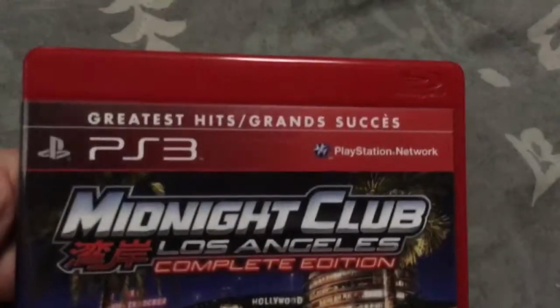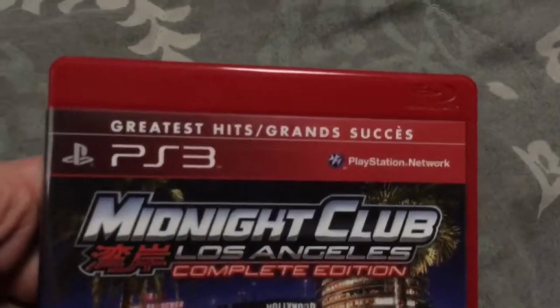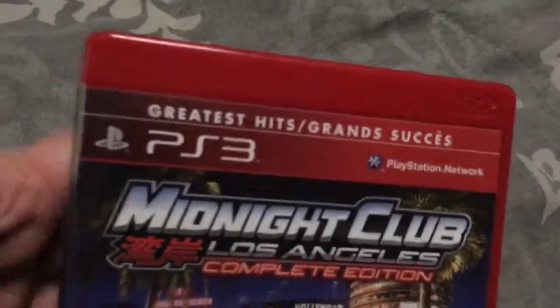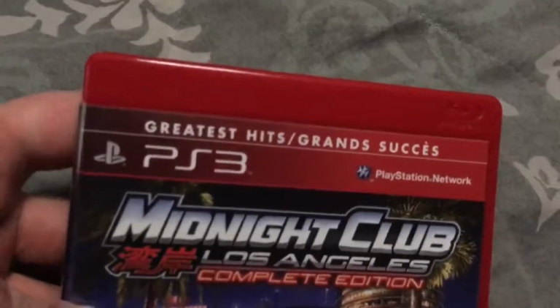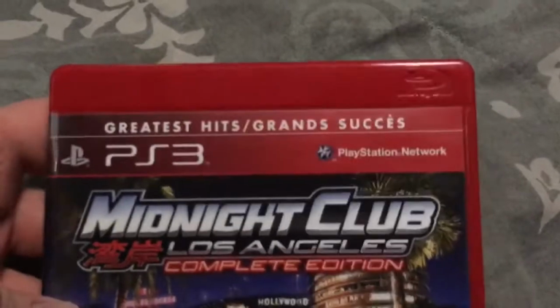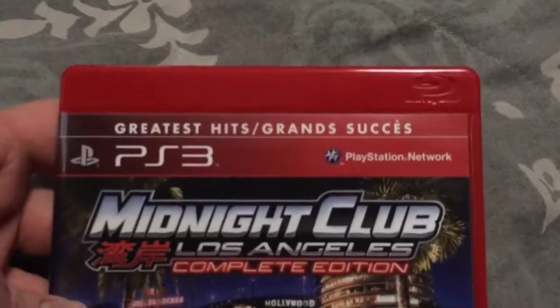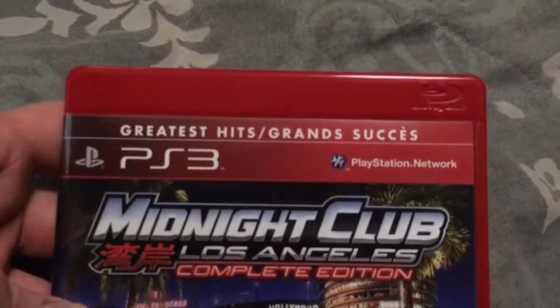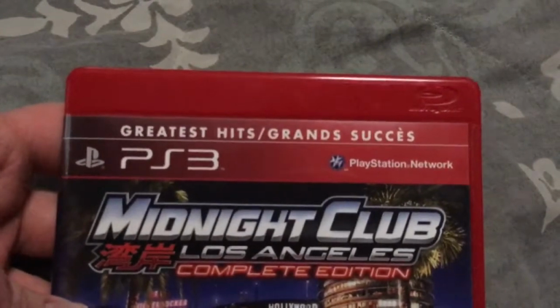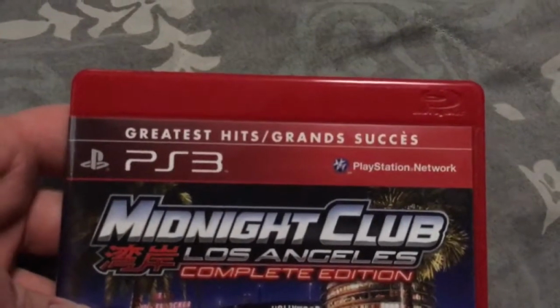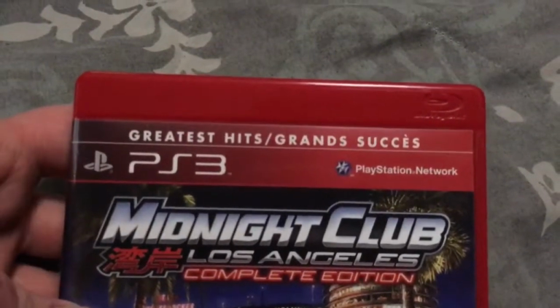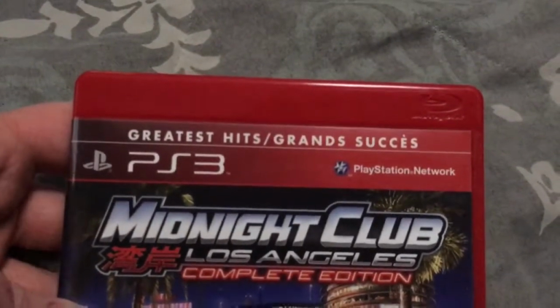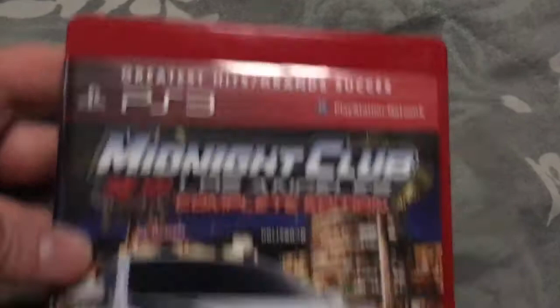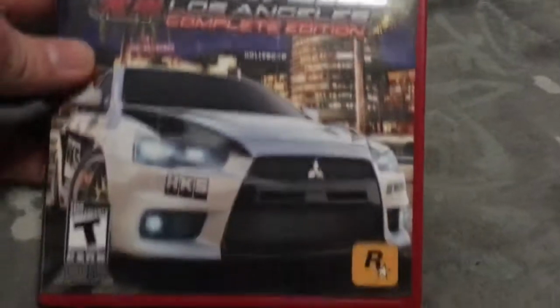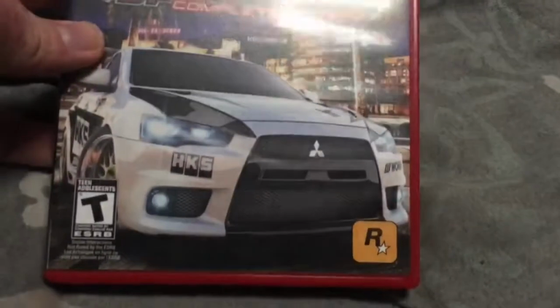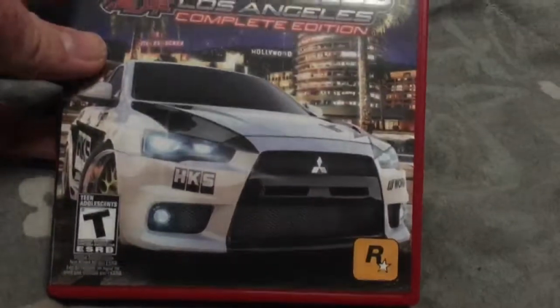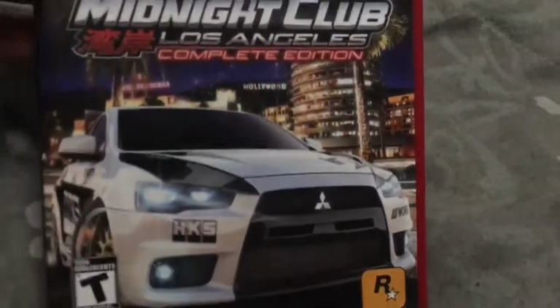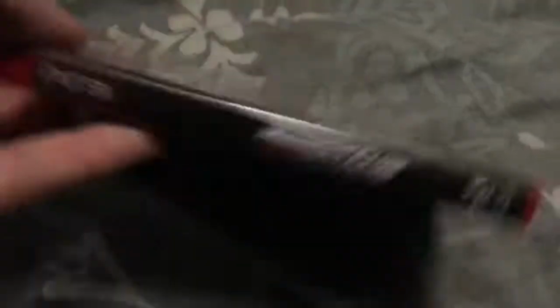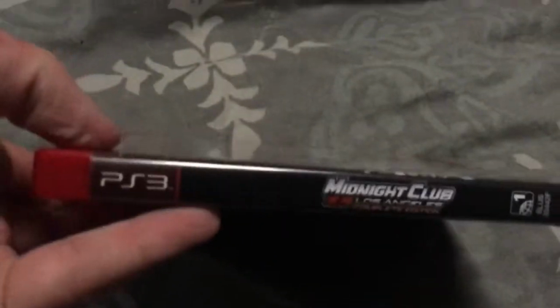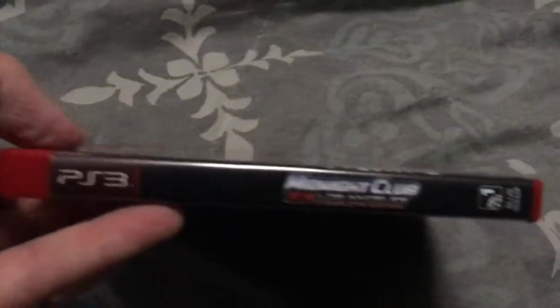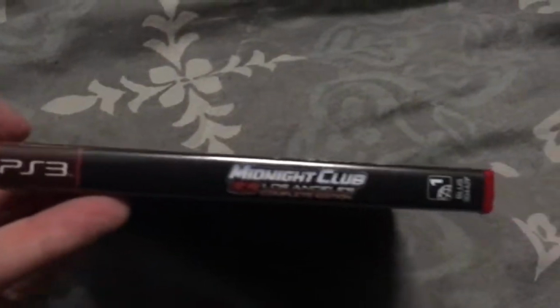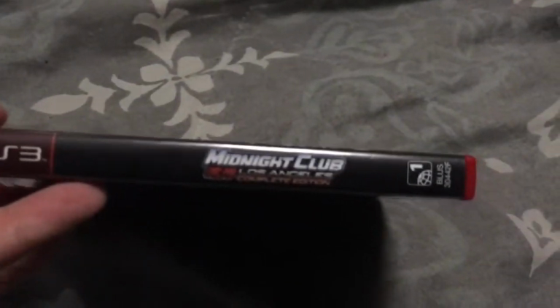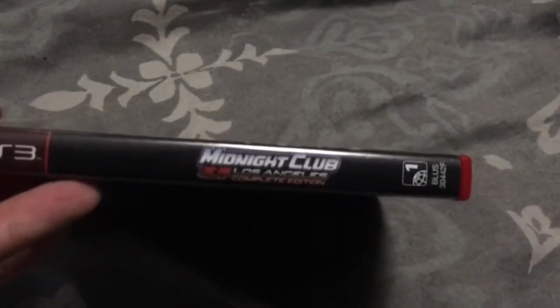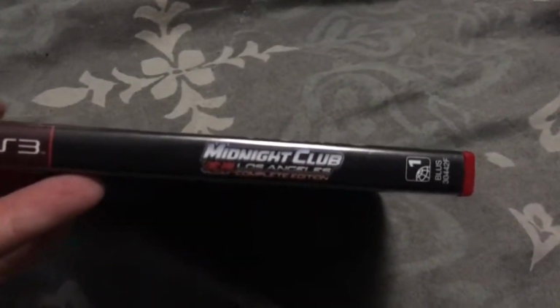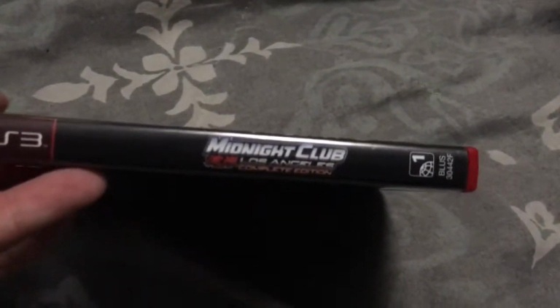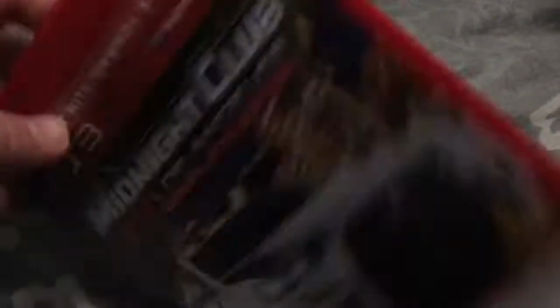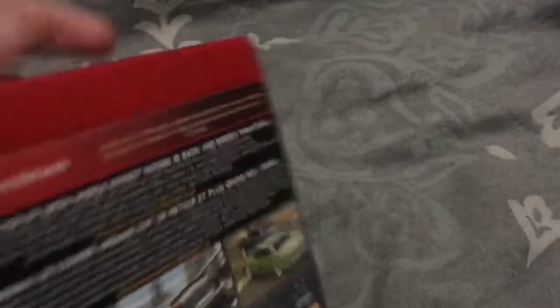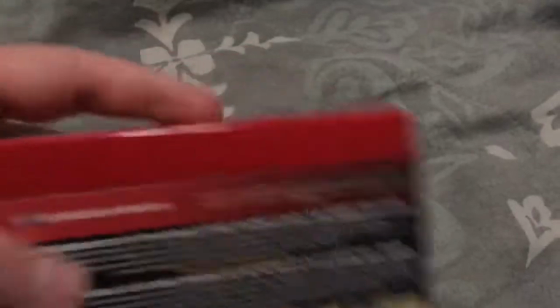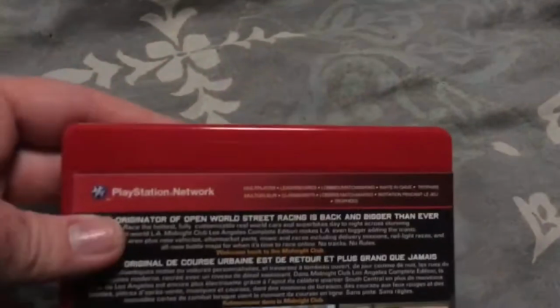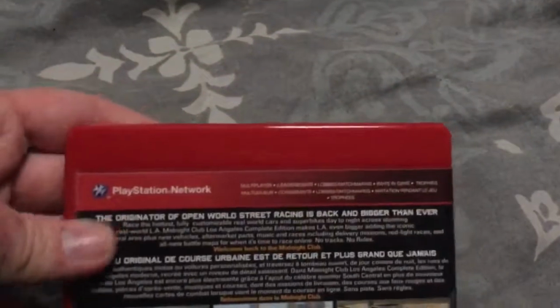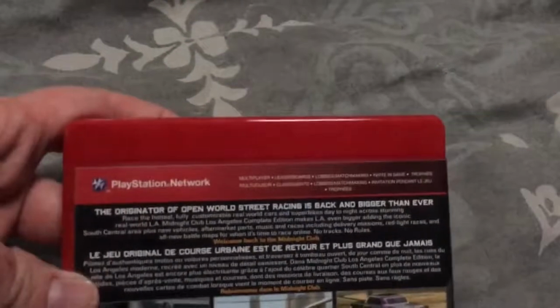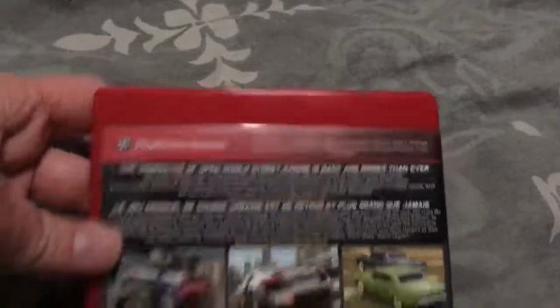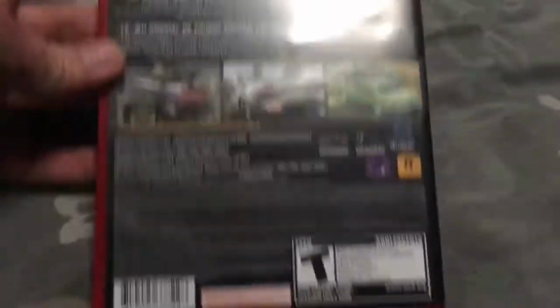Bought this in February 2016 from The Bargain Shop in a red case — Midnight Club: Los Angeles, Complete Edition.